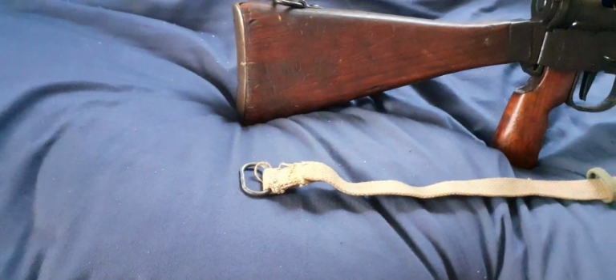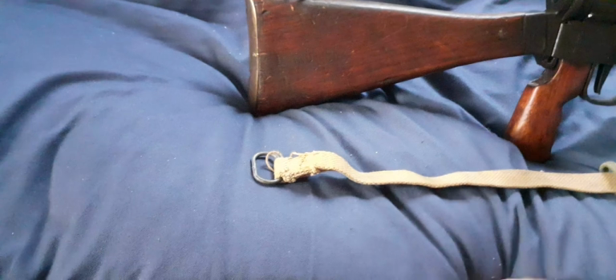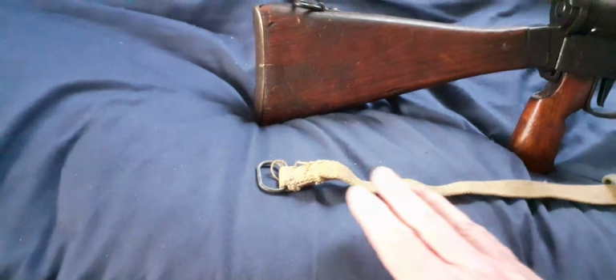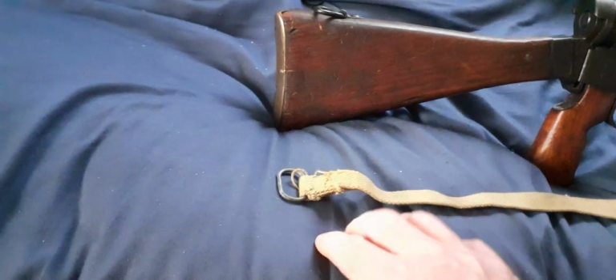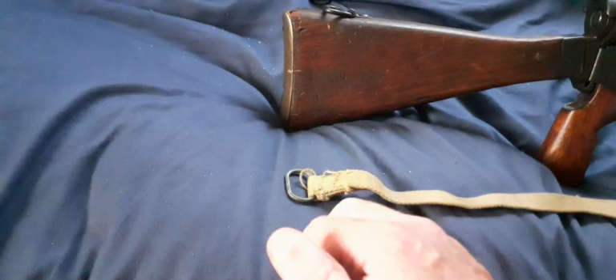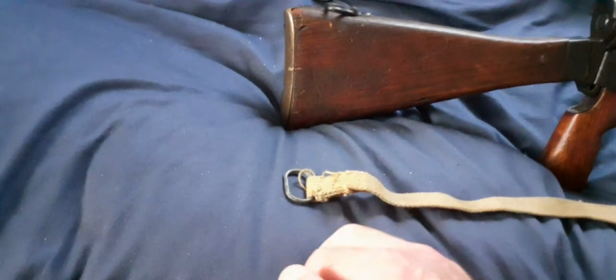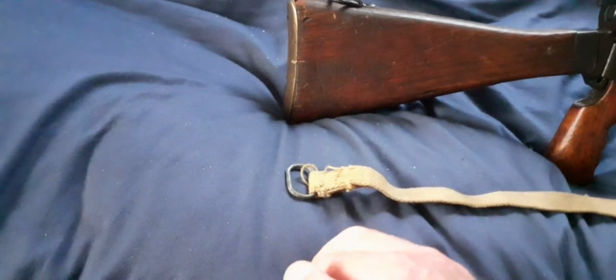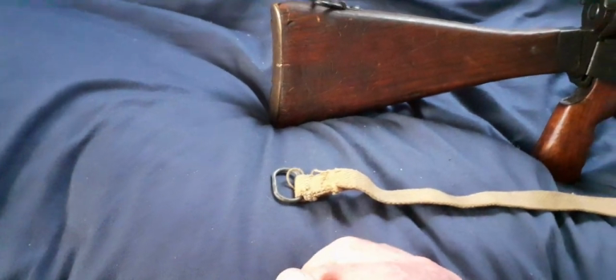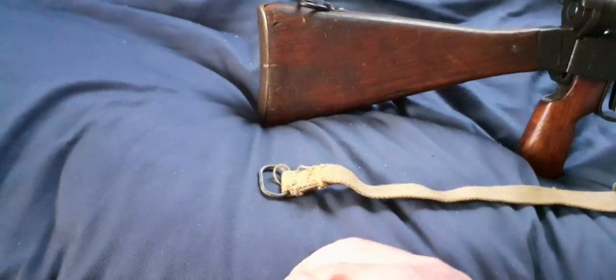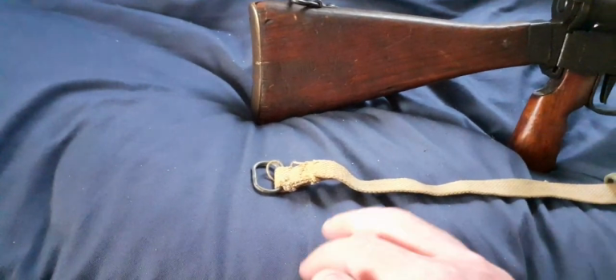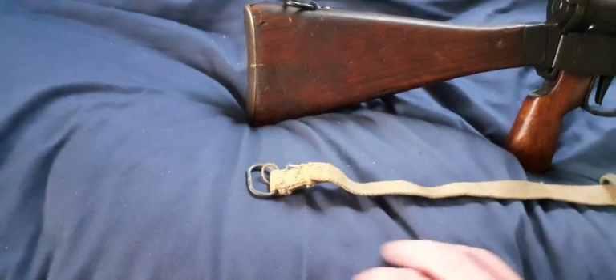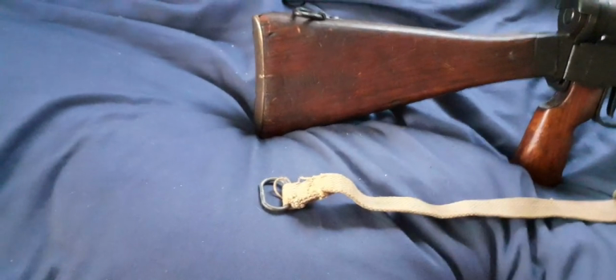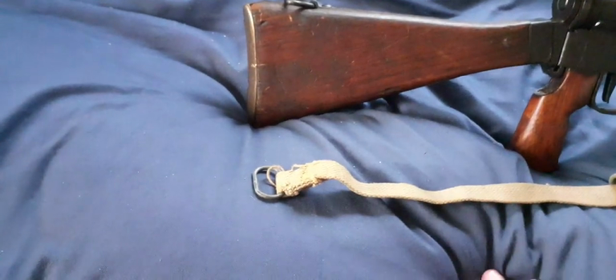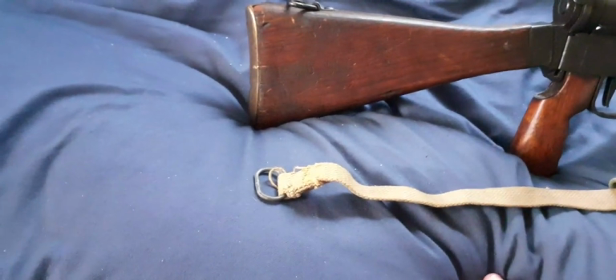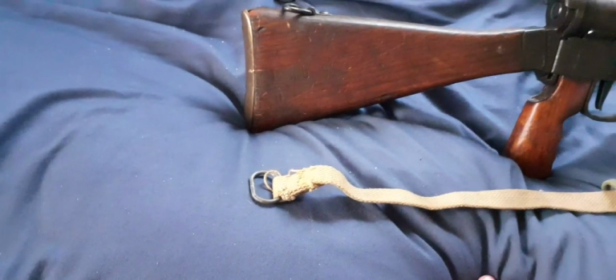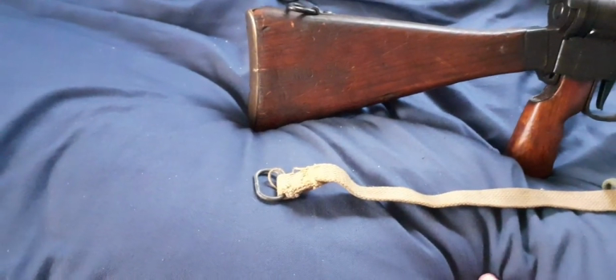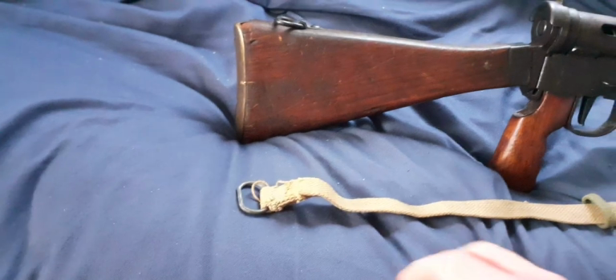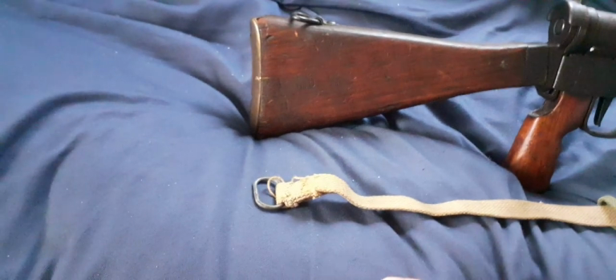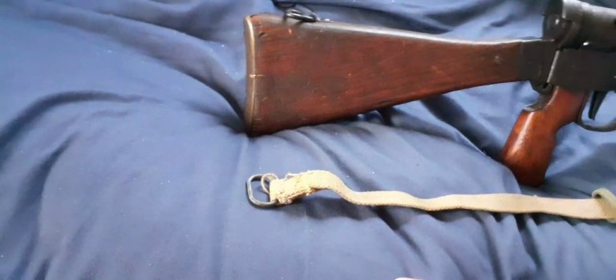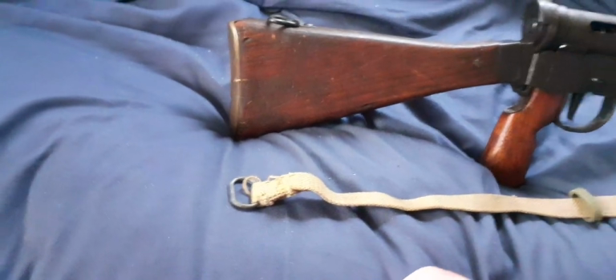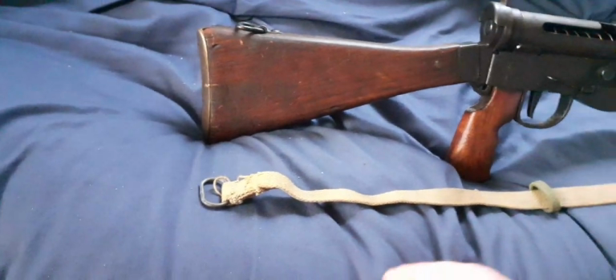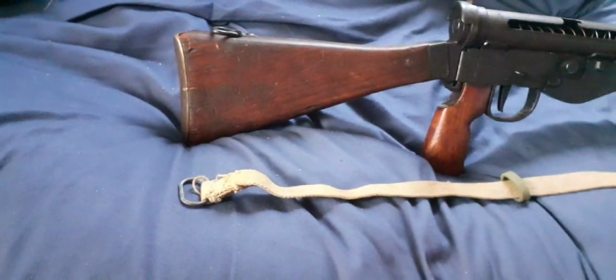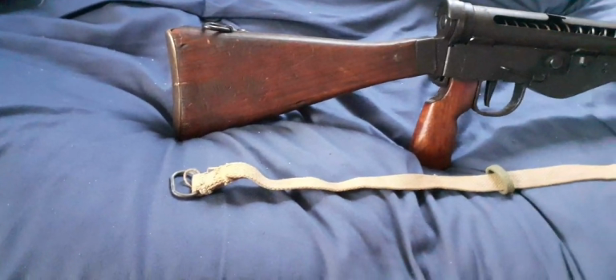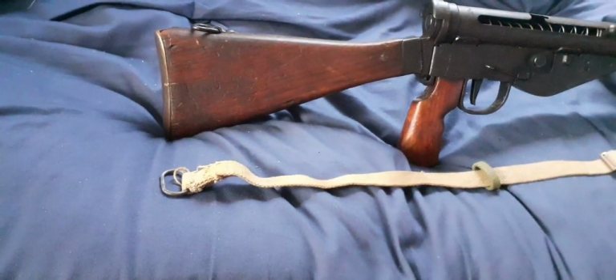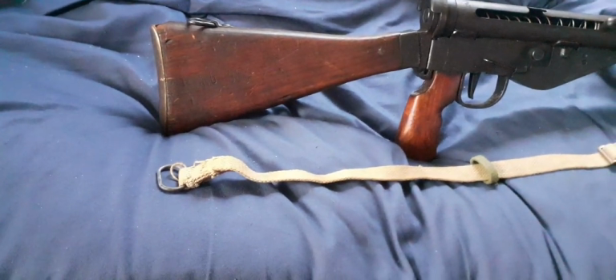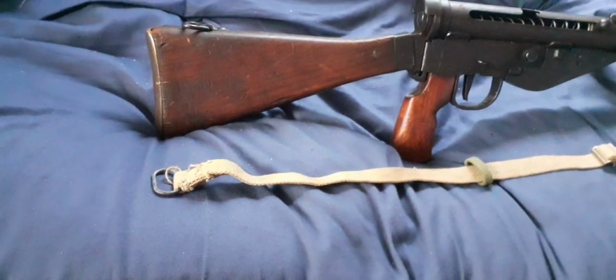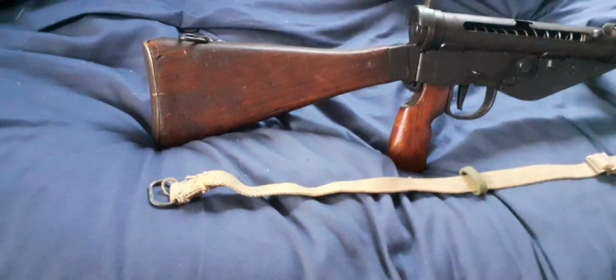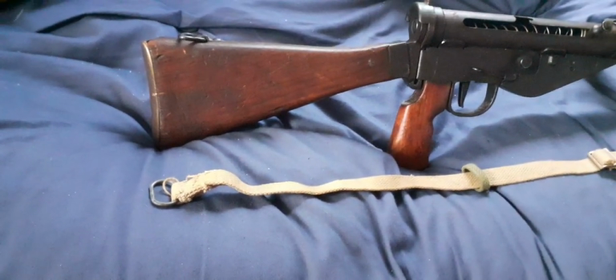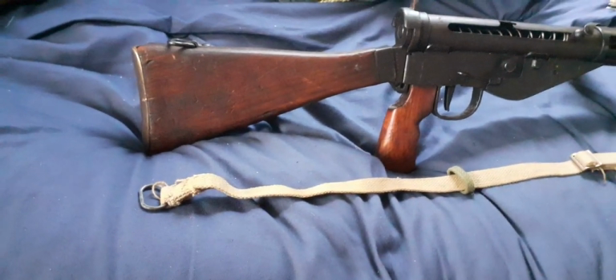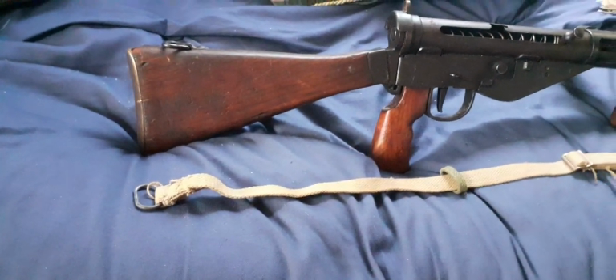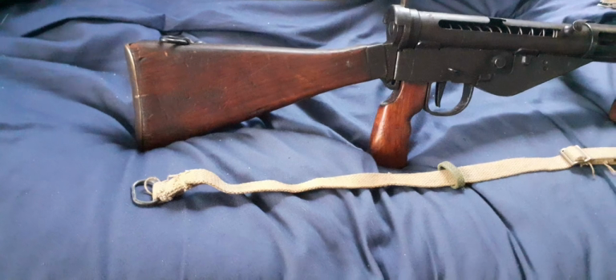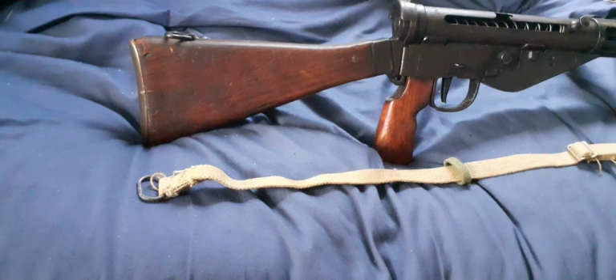If you have one of these with a metal dog clip, the chances are that they are post-war dated, because the one with the dog clip is more associated with being the sling for the post-war Sterling submachine gun.